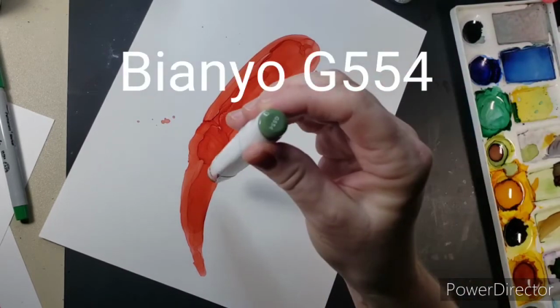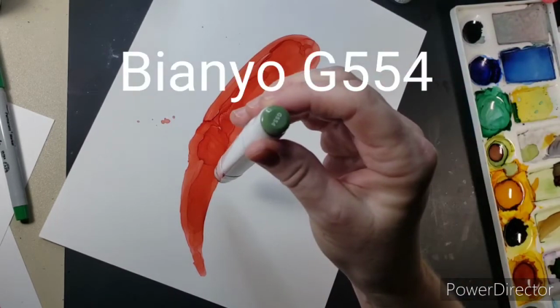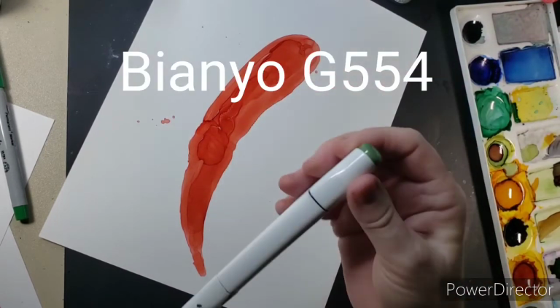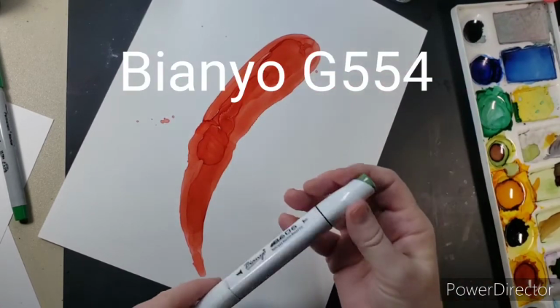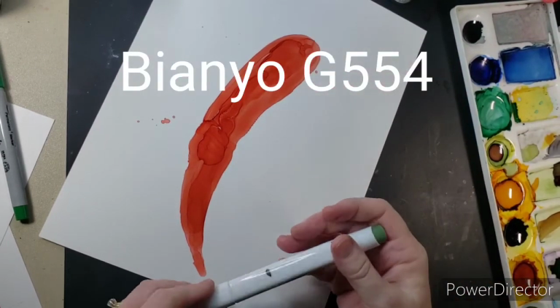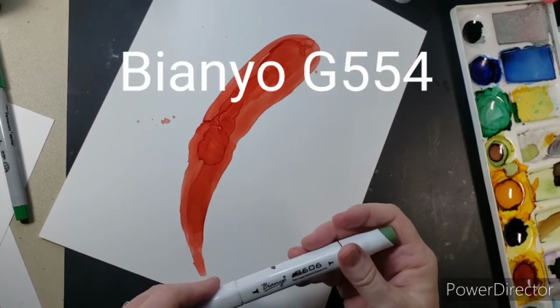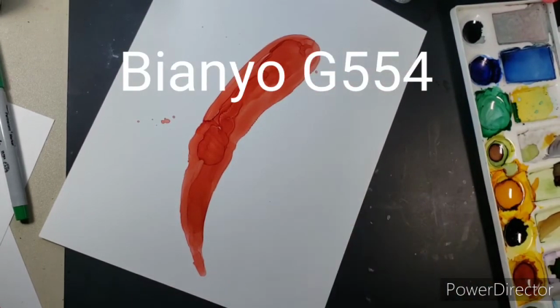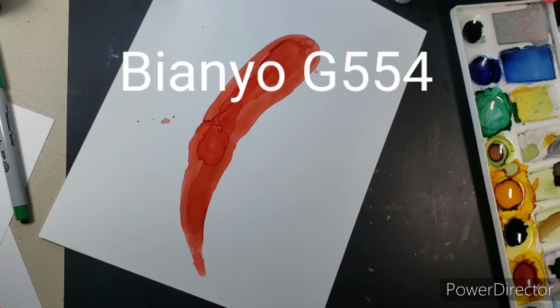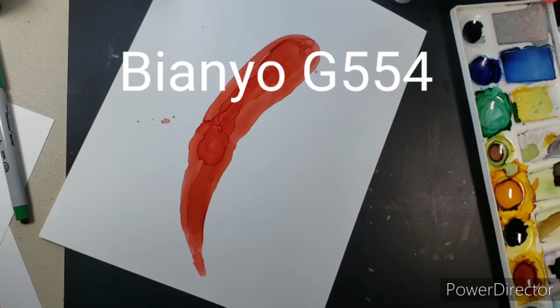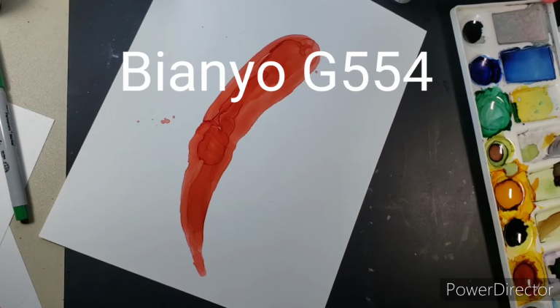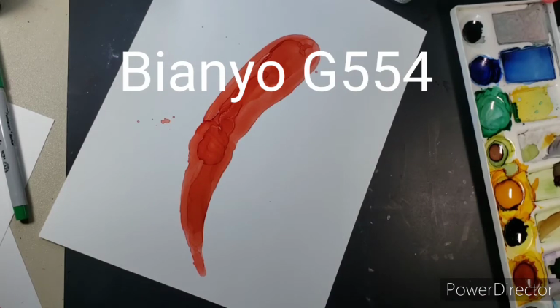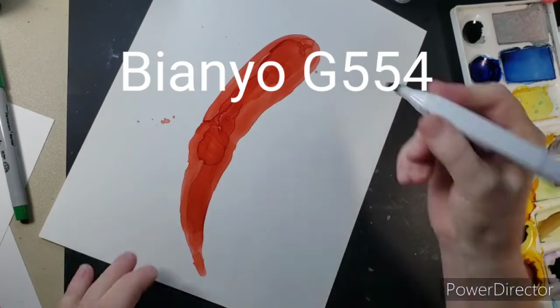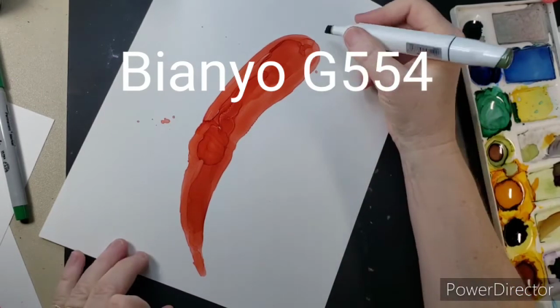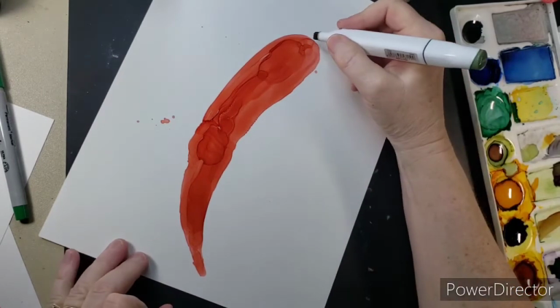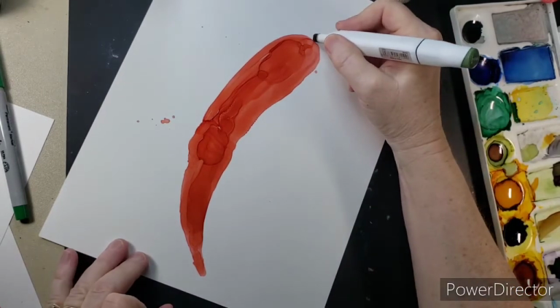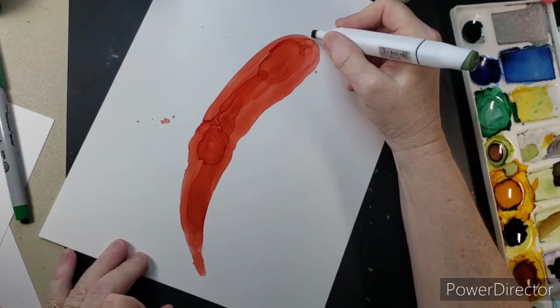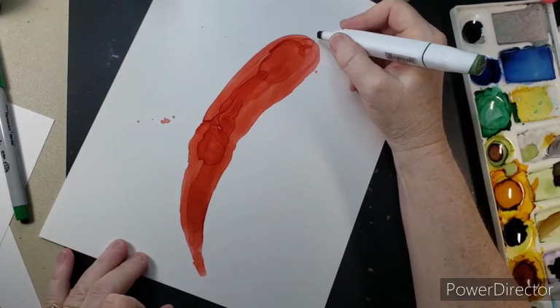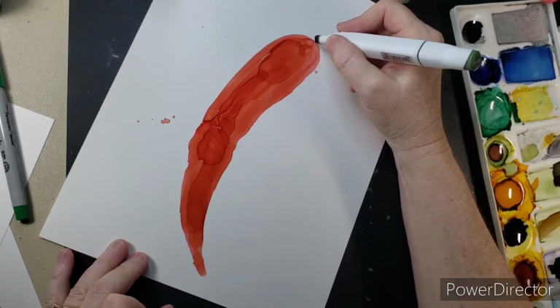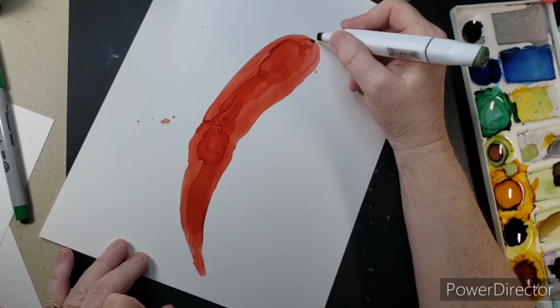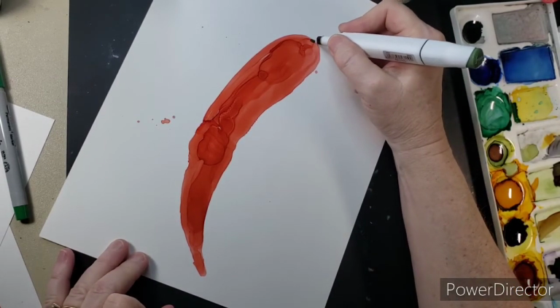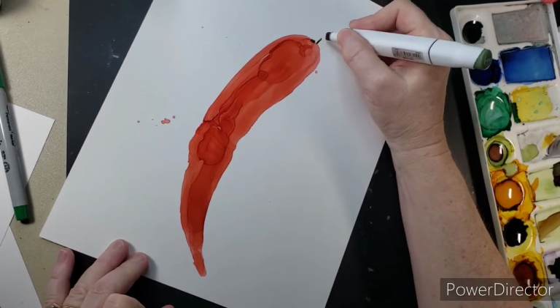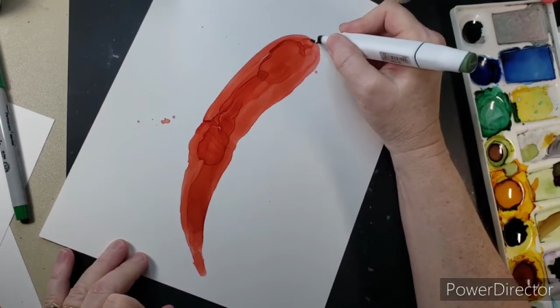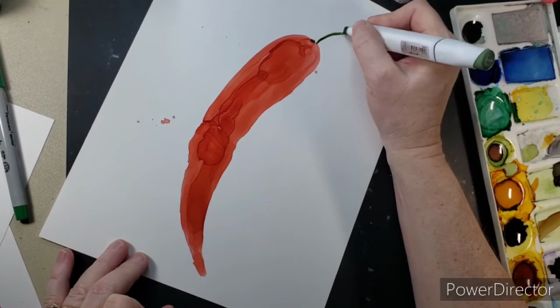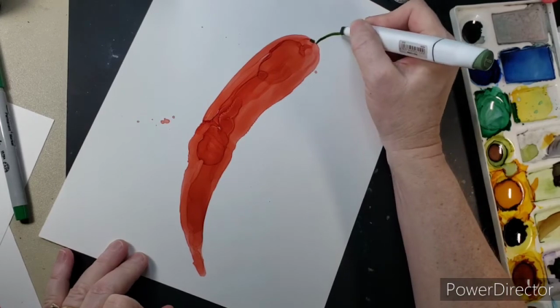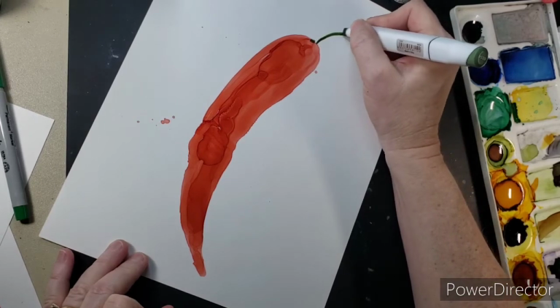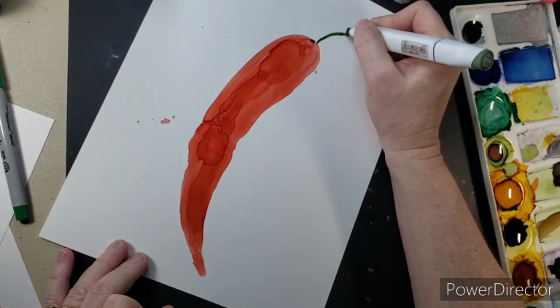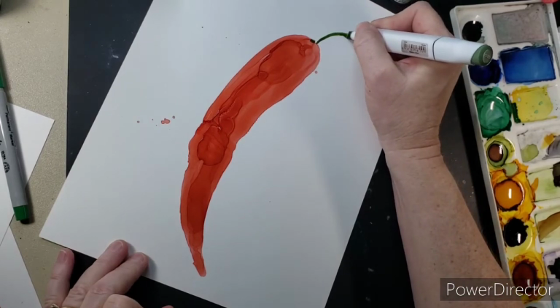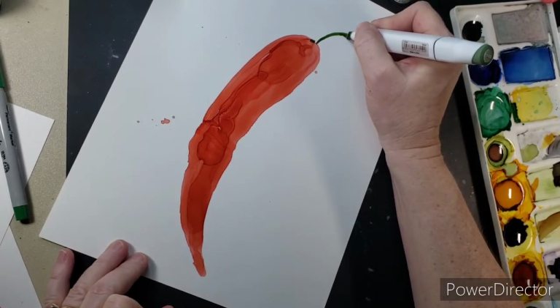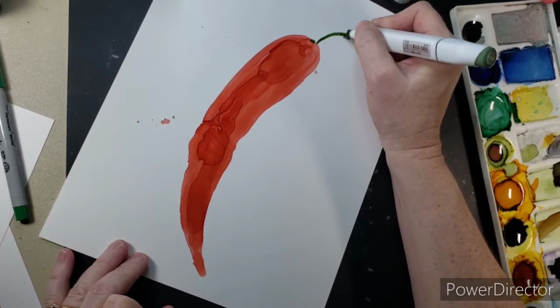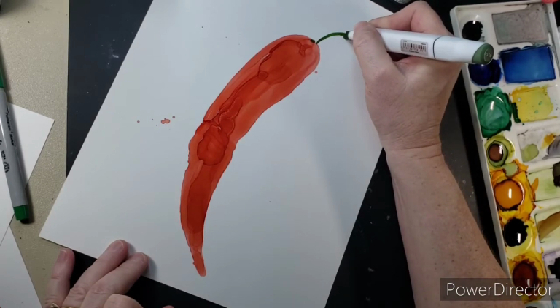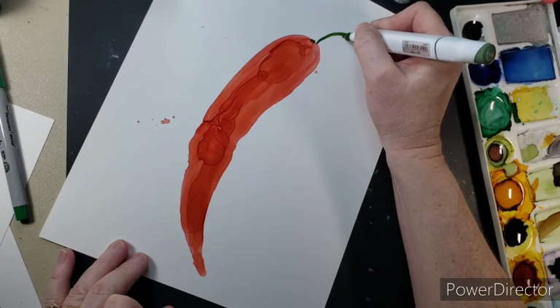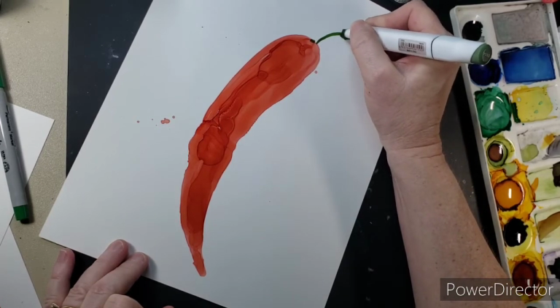Now I'm using the Biennial marker, it's the G554, and it's that dark olivey green — I love that color. That's what I'm putting my stem on with.